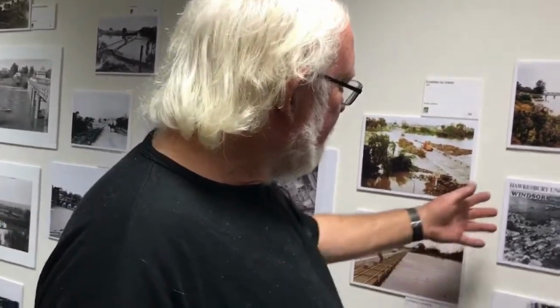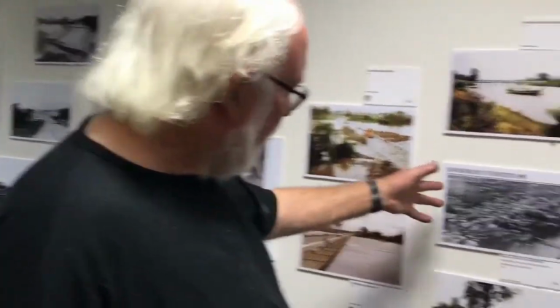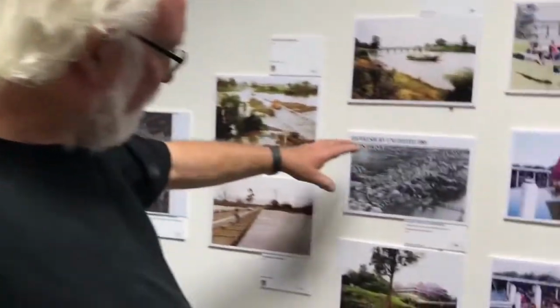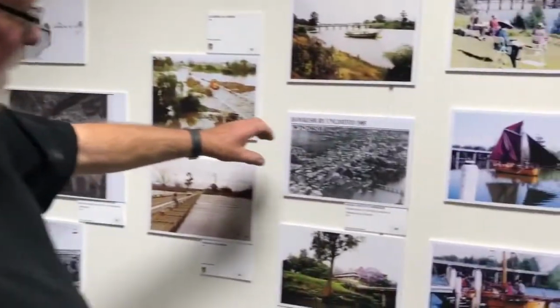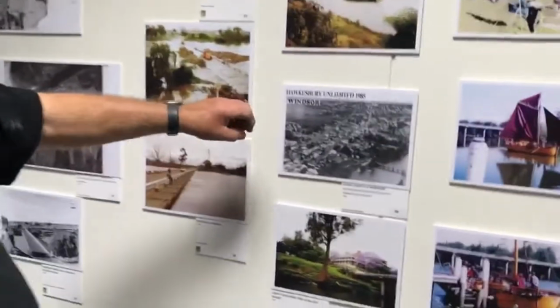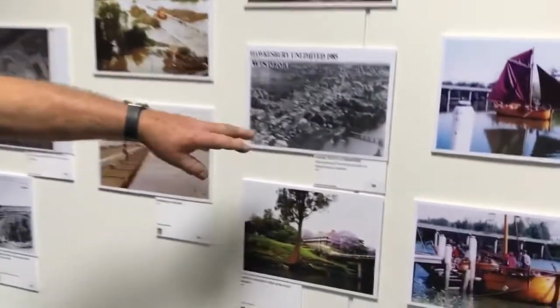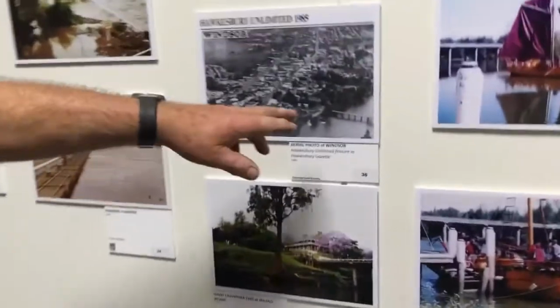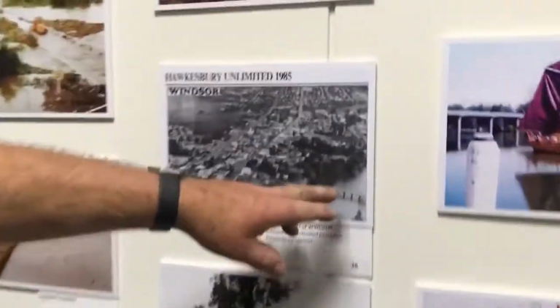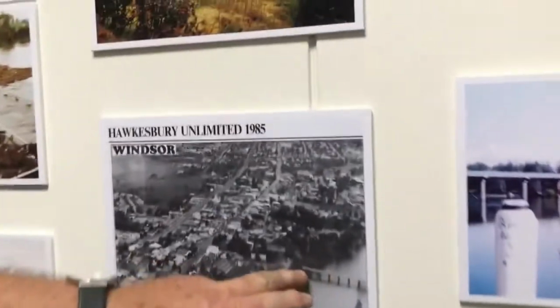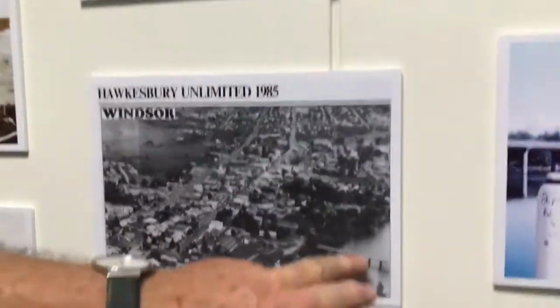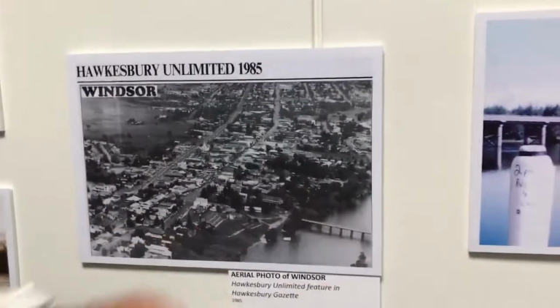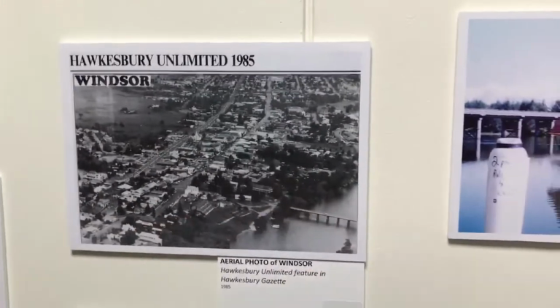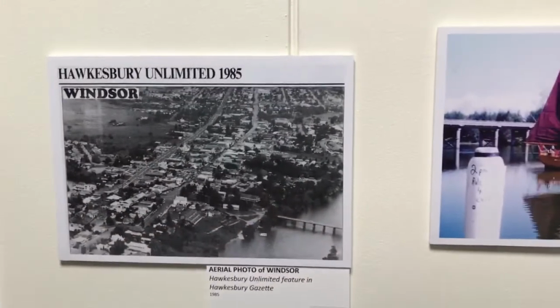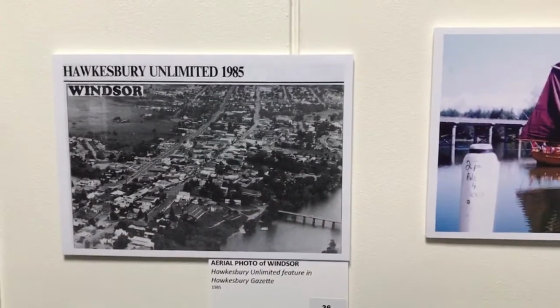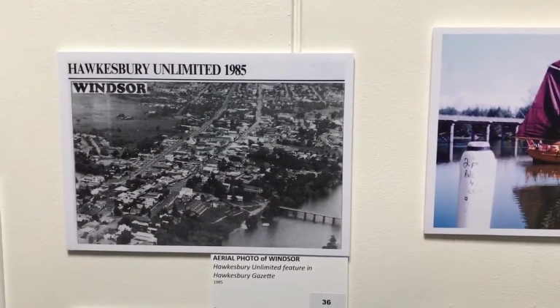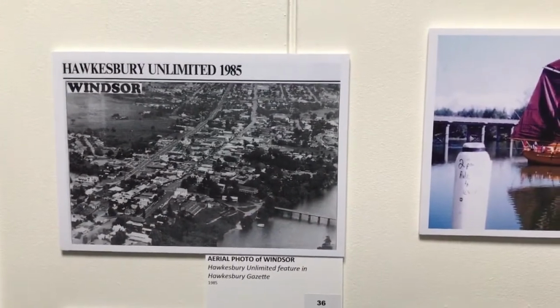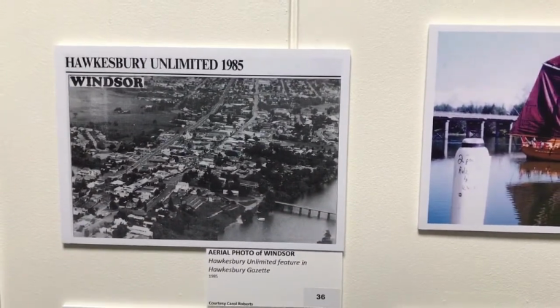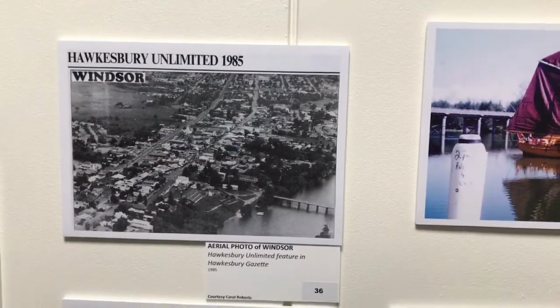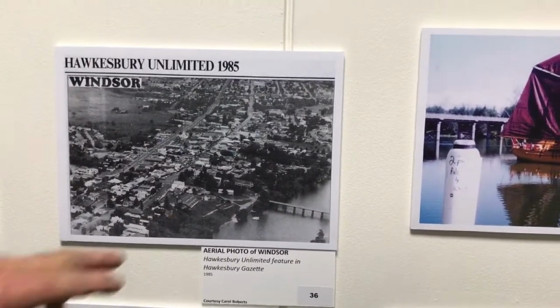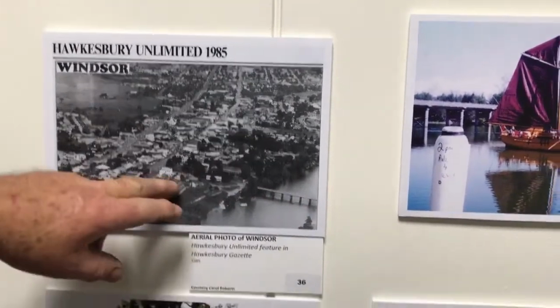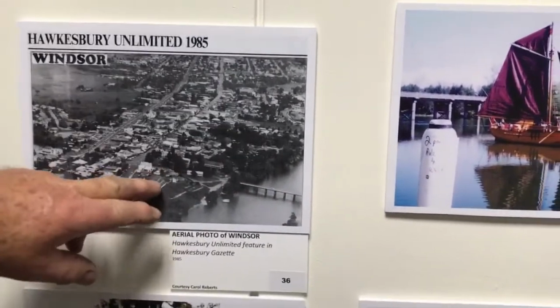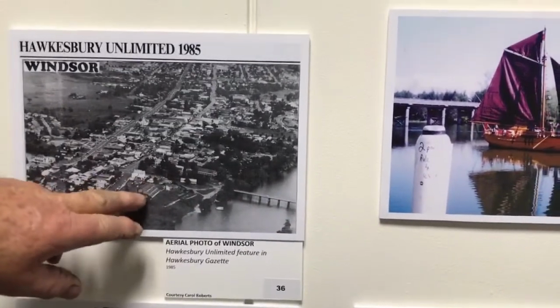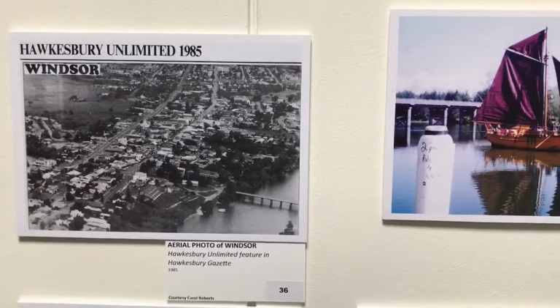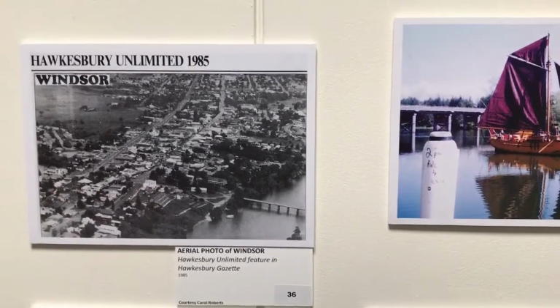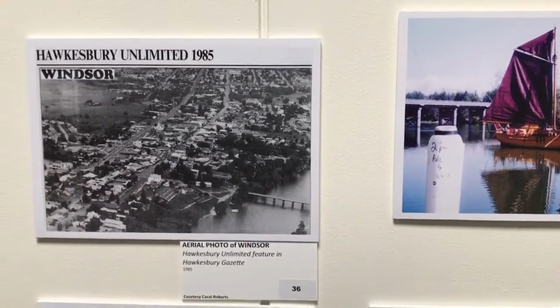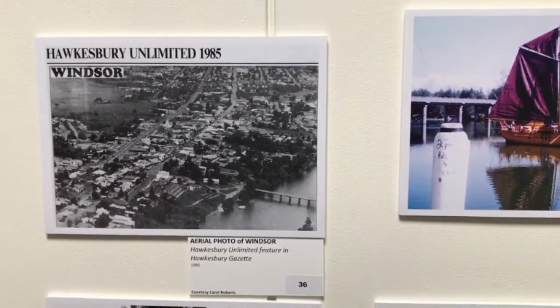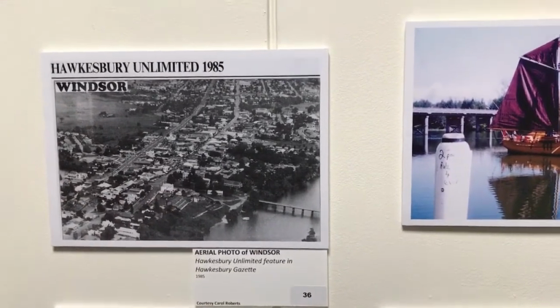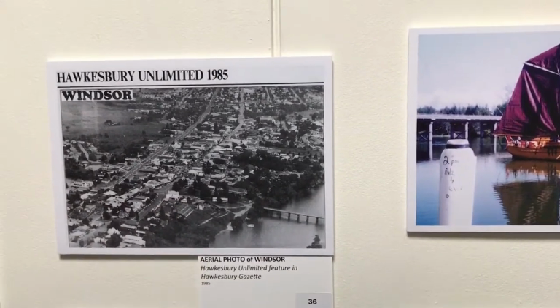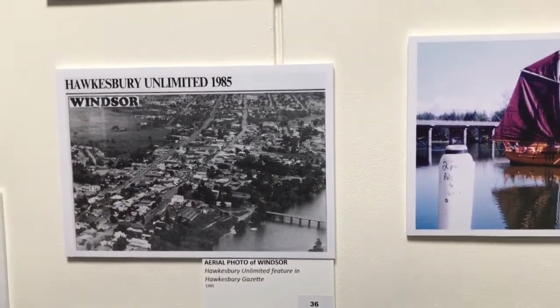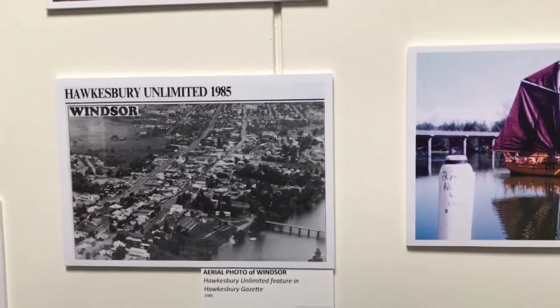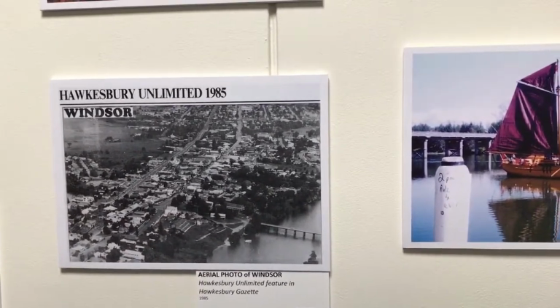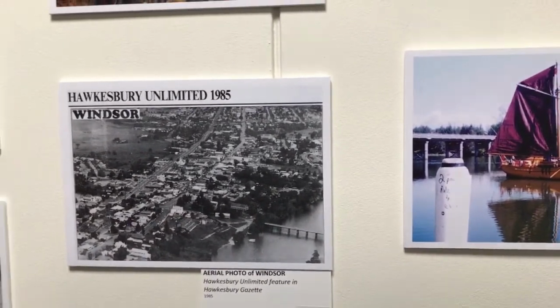Here's a 1985 aerial photo of the bridge, and the motel has just recently been built, so it's pretty much all Windsor as we know it.